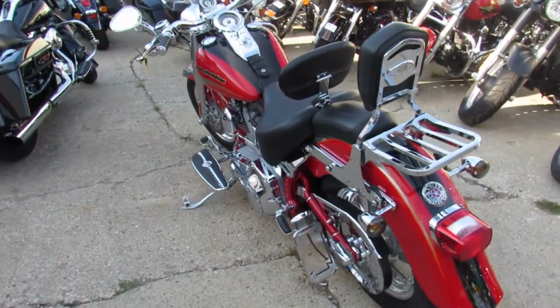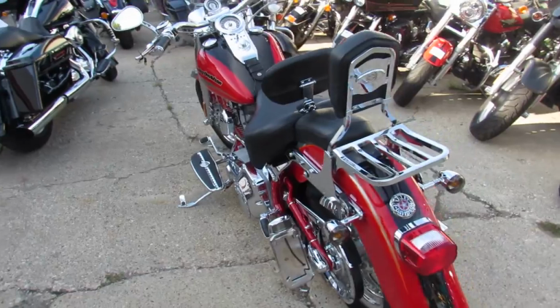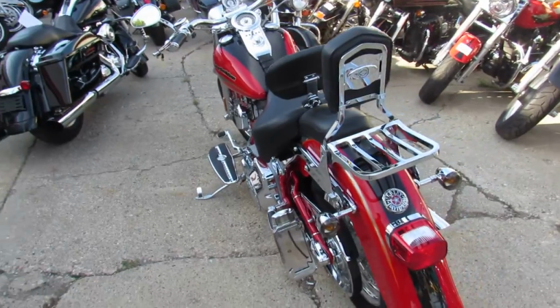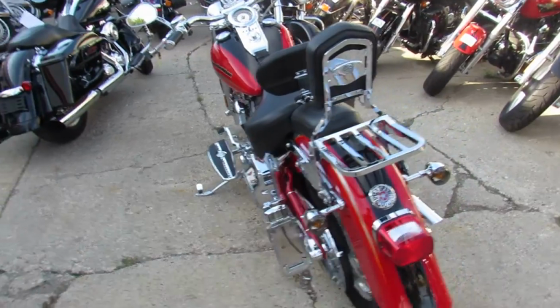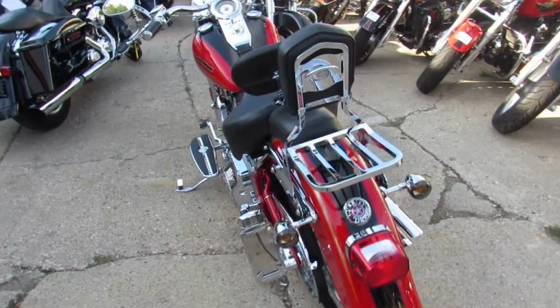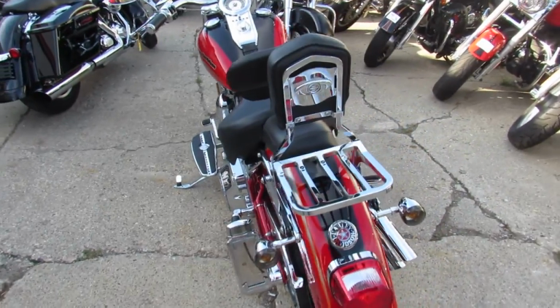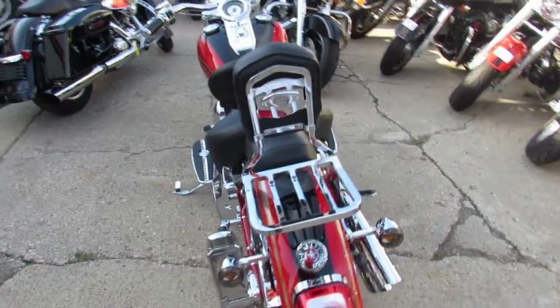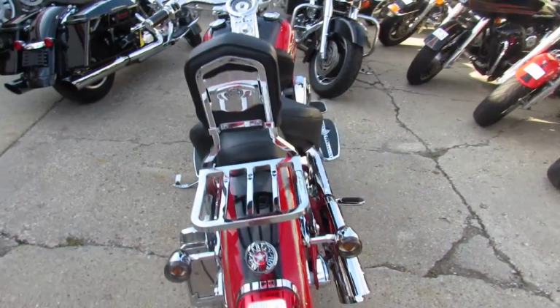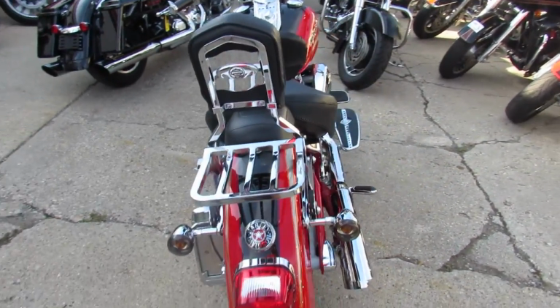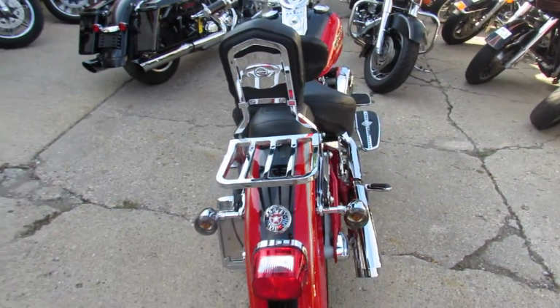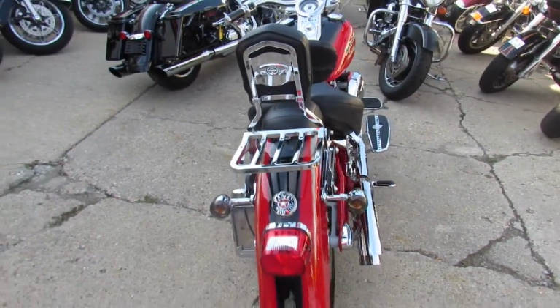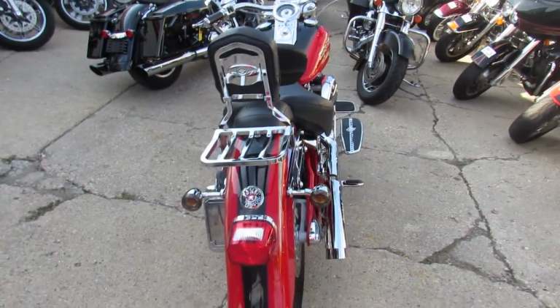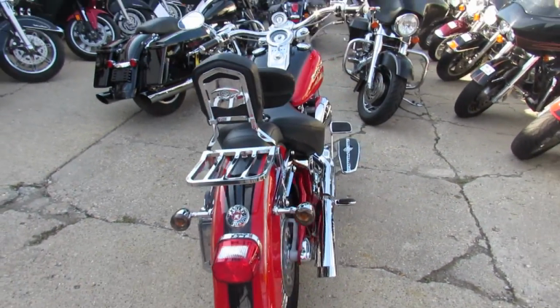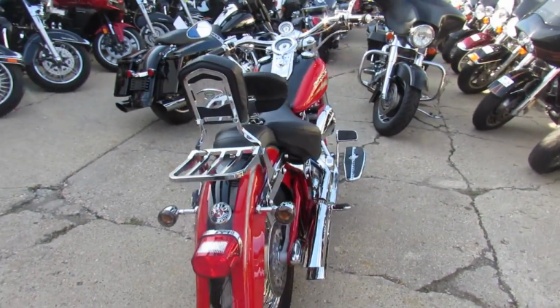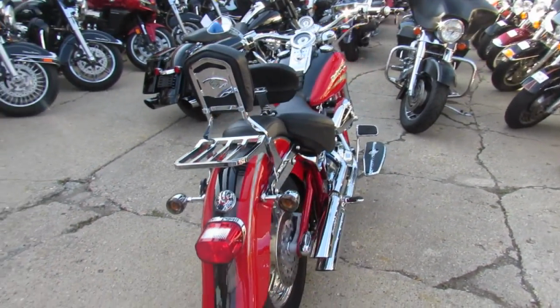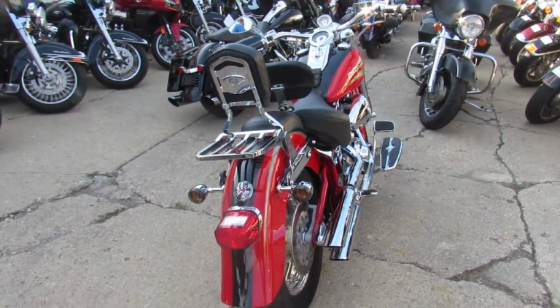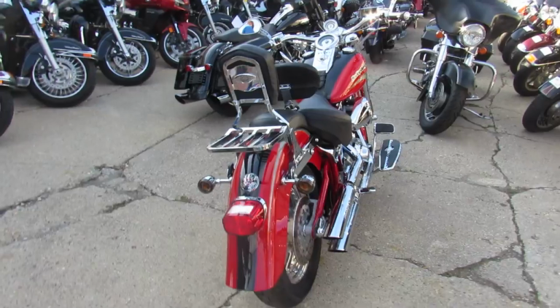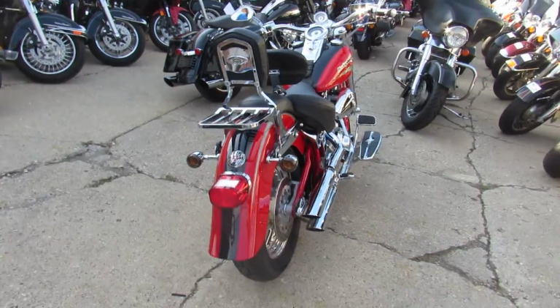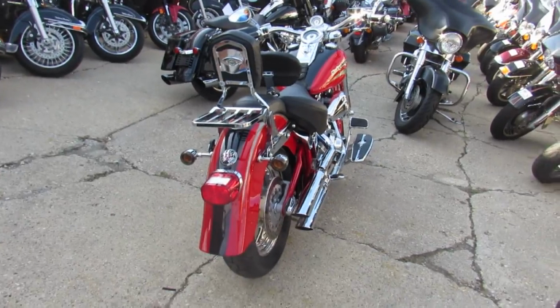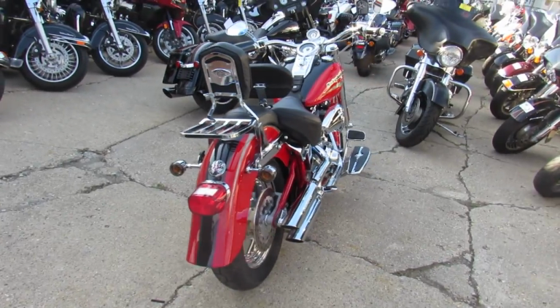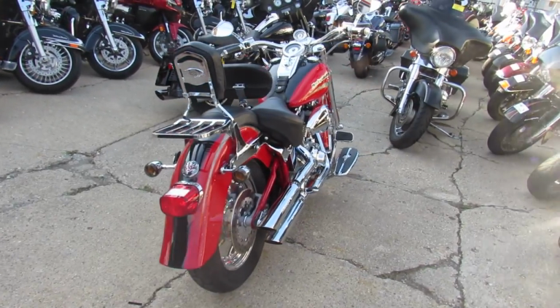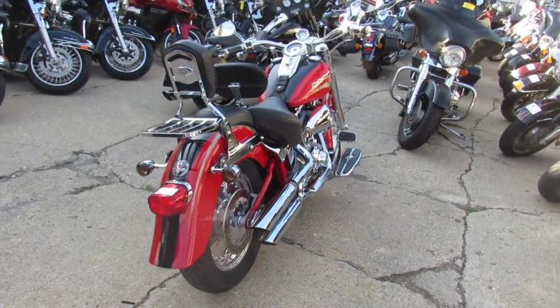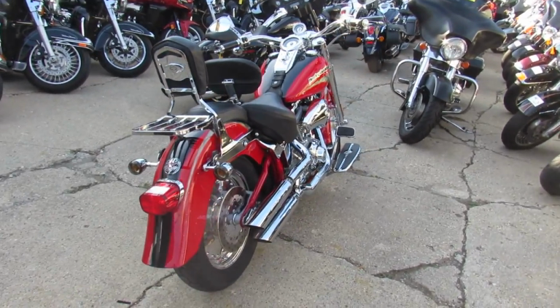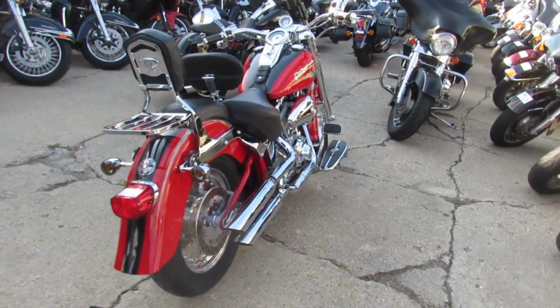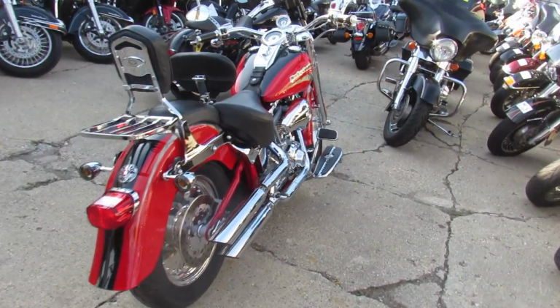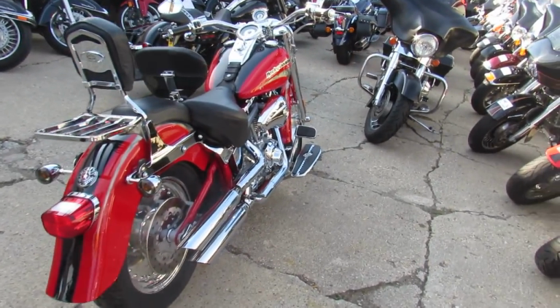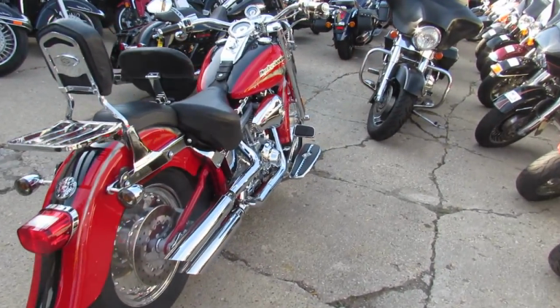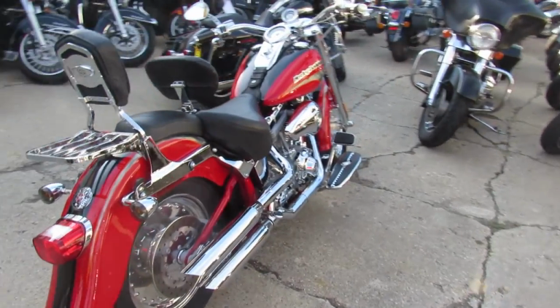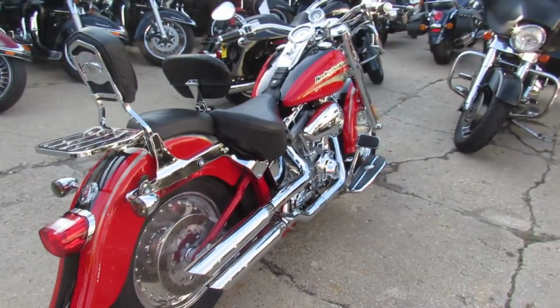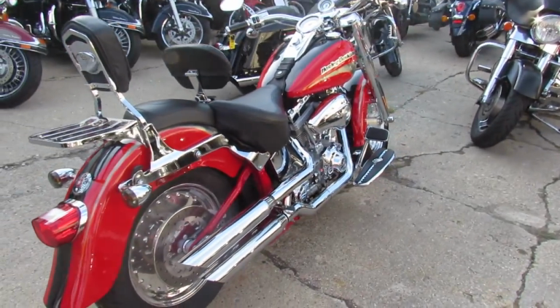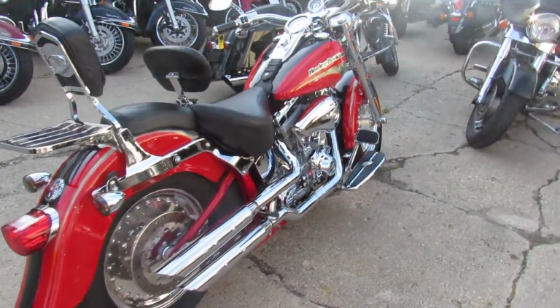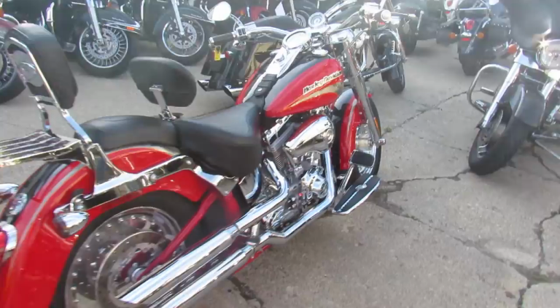This is a 2005 Harley Fatboy Screaming Eagle for sale. This one's only got 1,902 miles, guys. You guys heard that right — 1,902 miles.